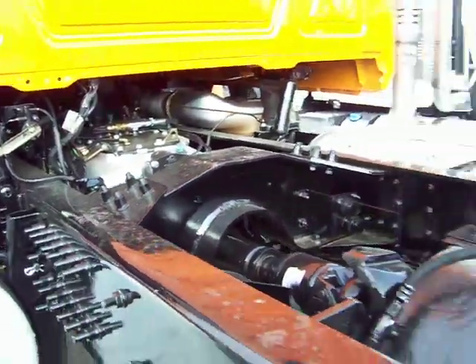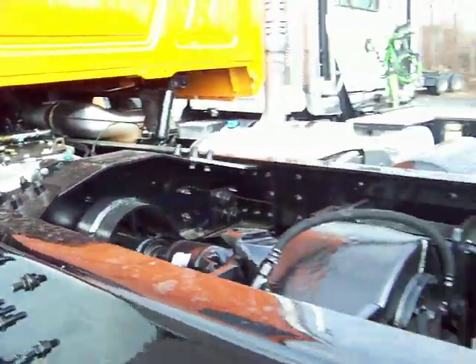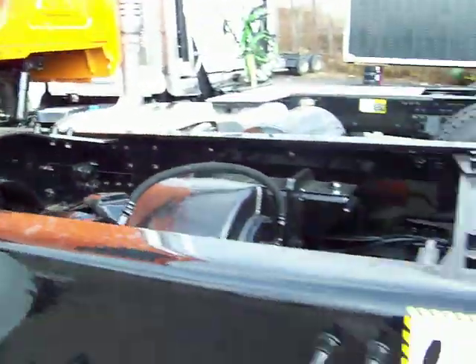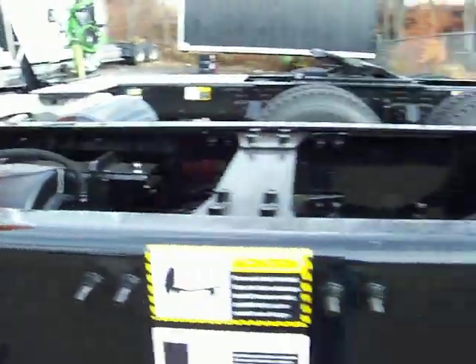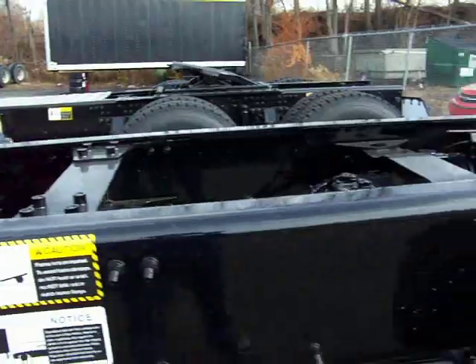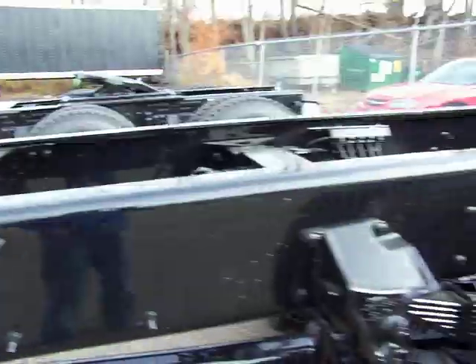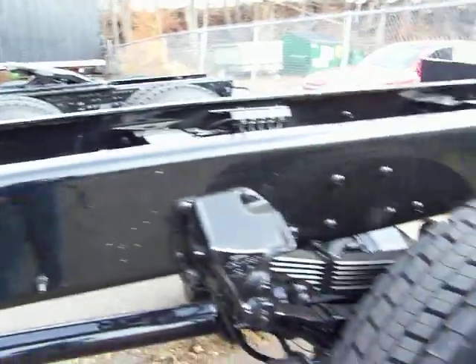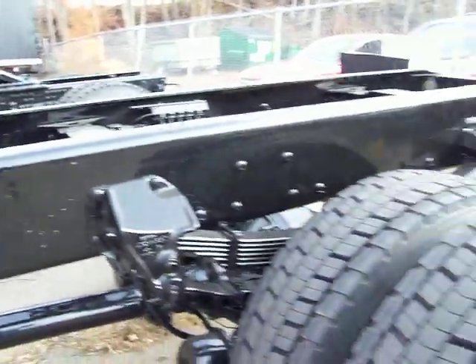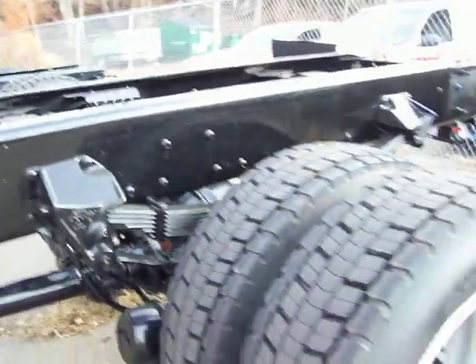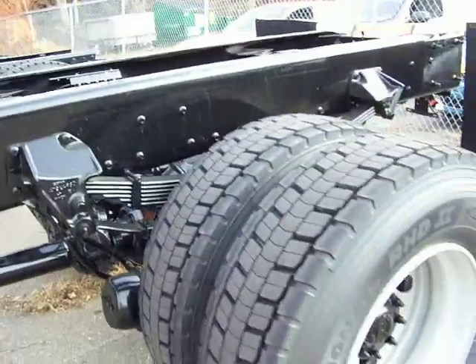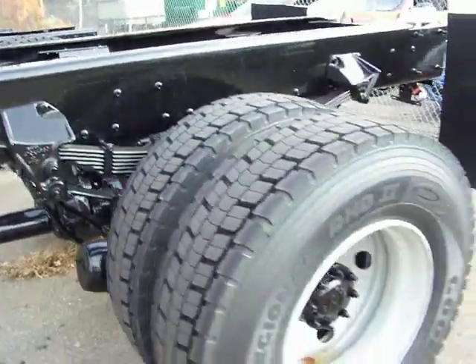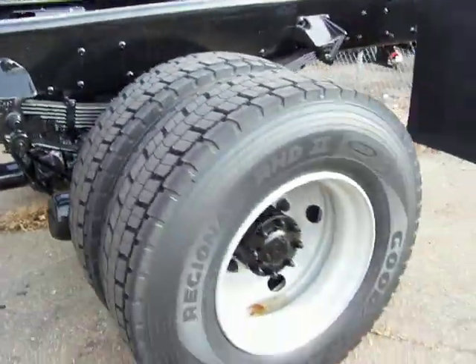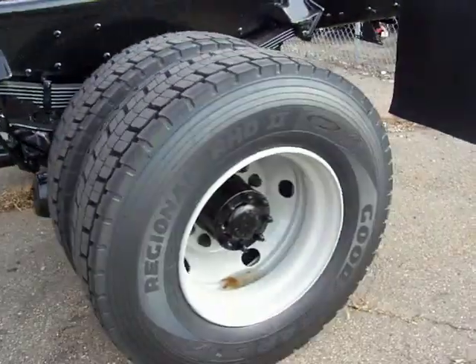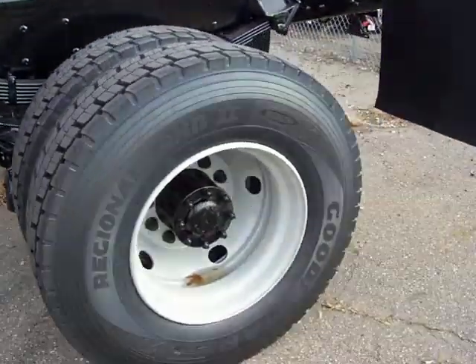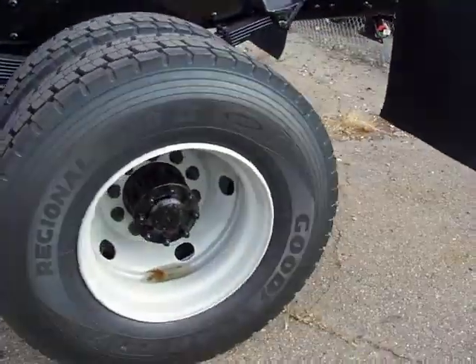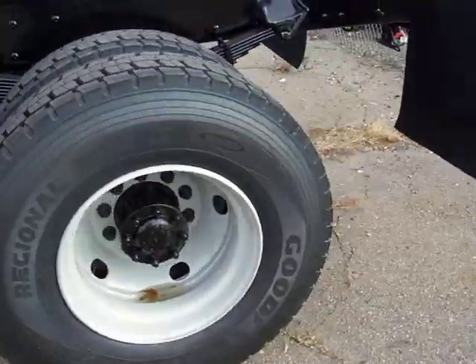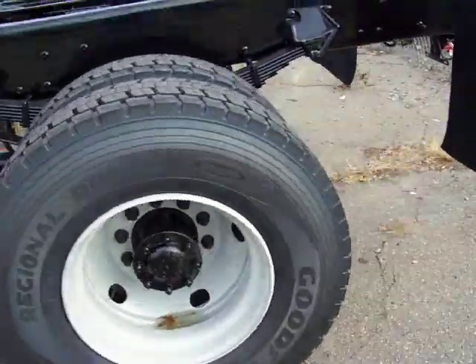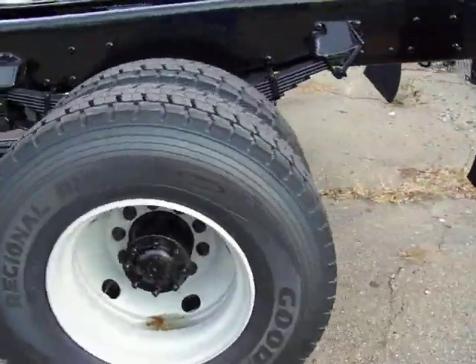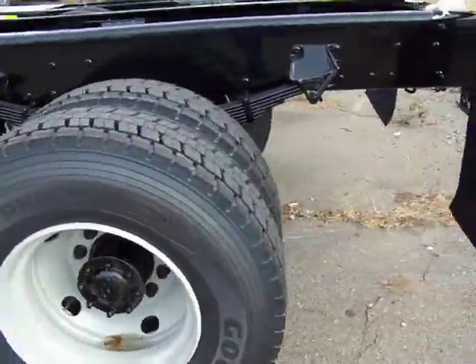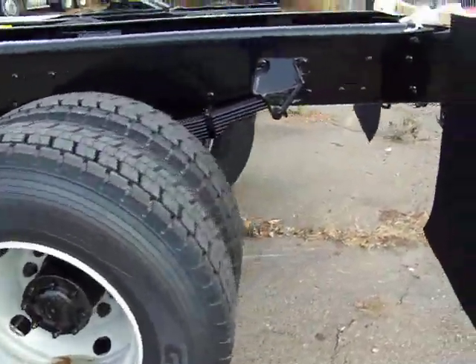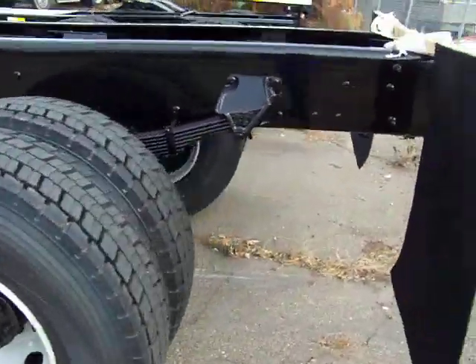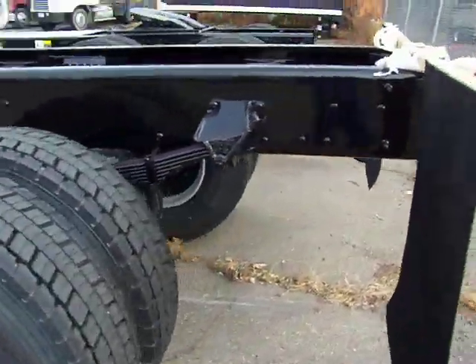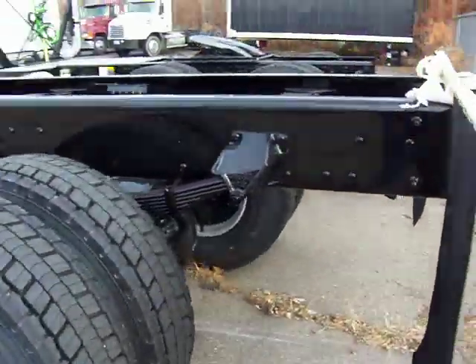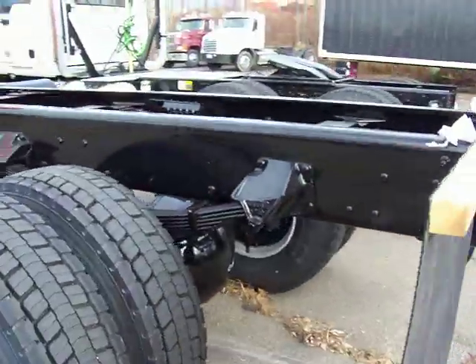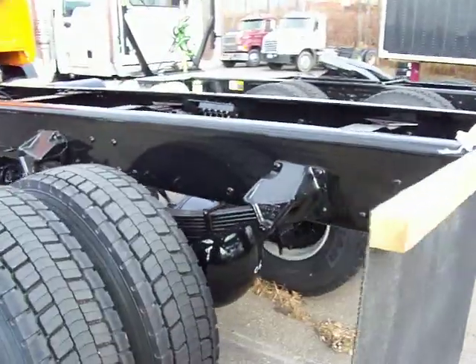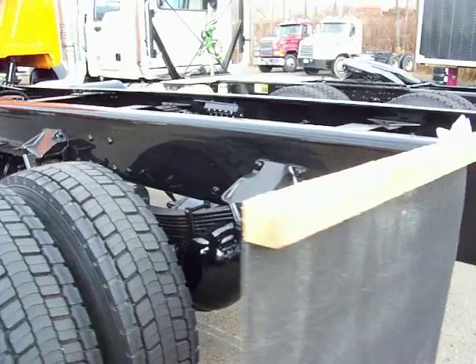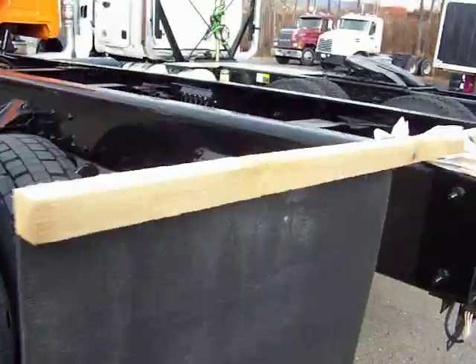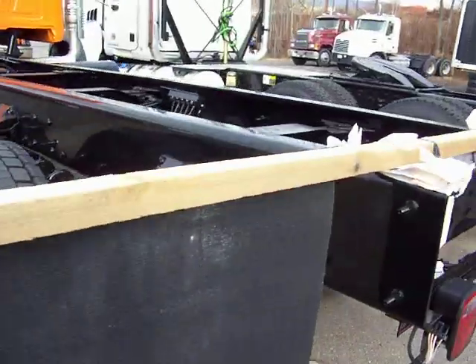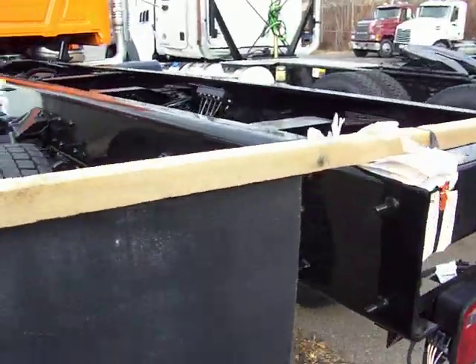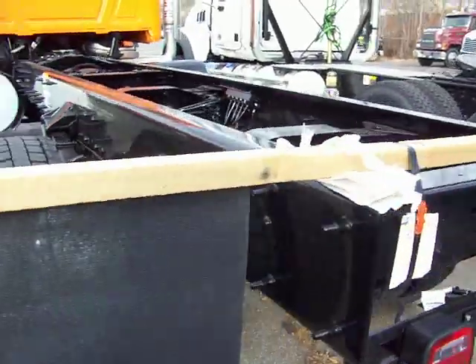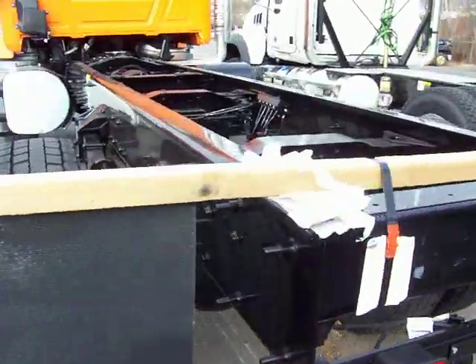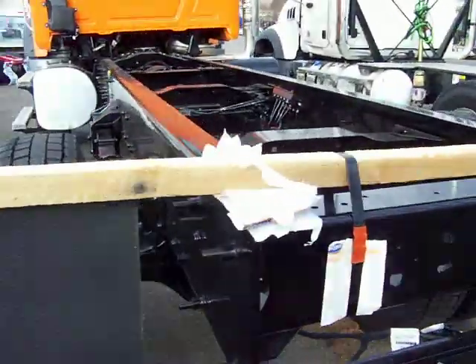This is a rather tall truck, mainly due to its 4x4 drivetrain.